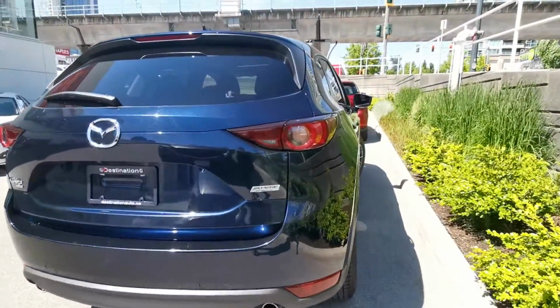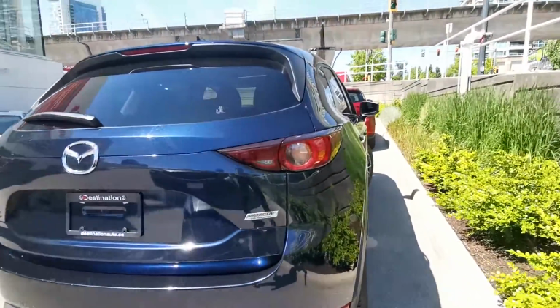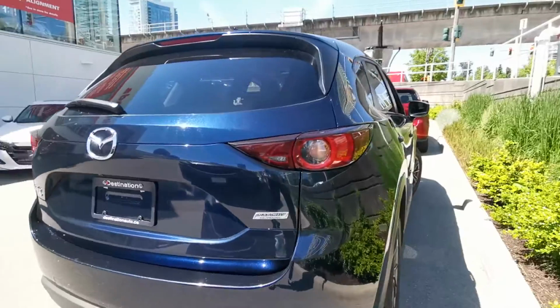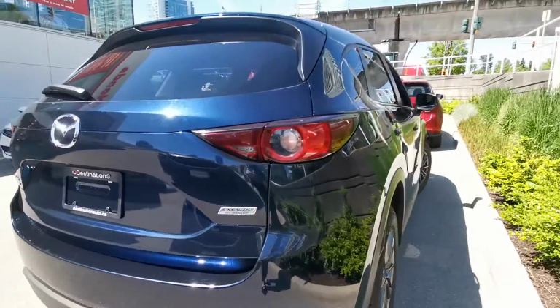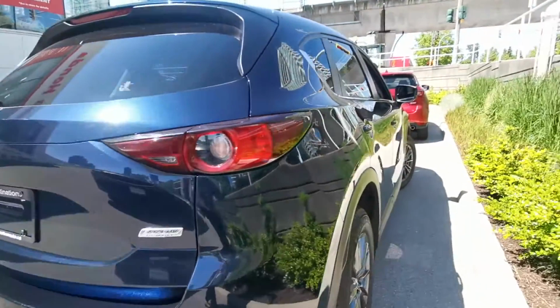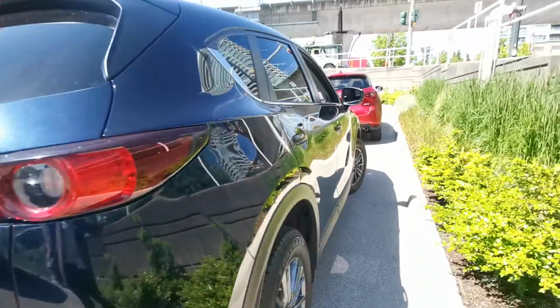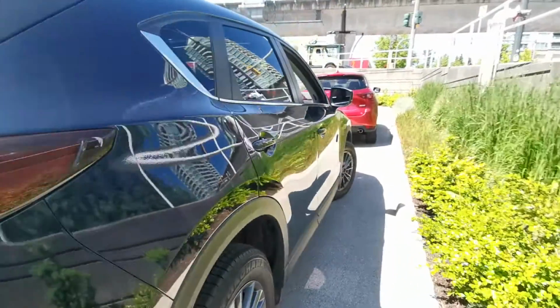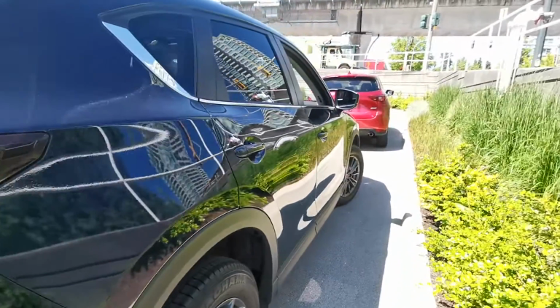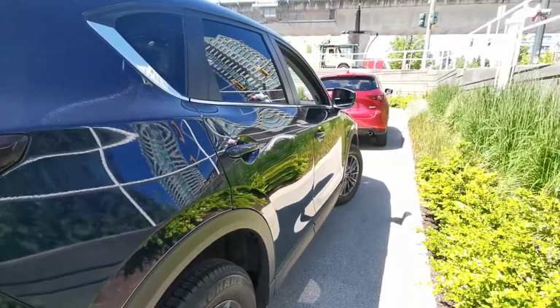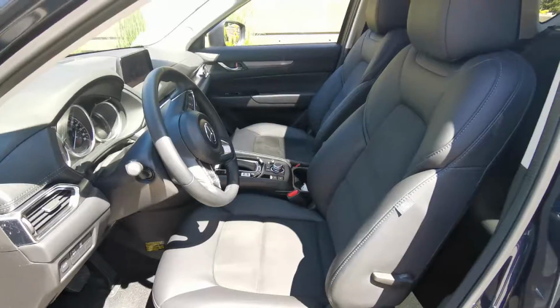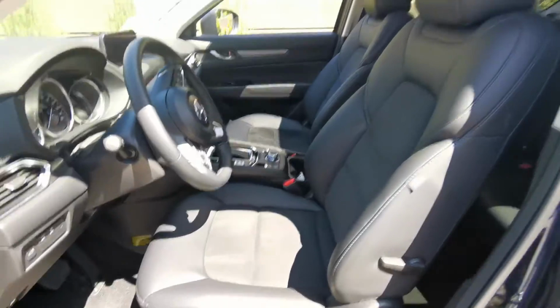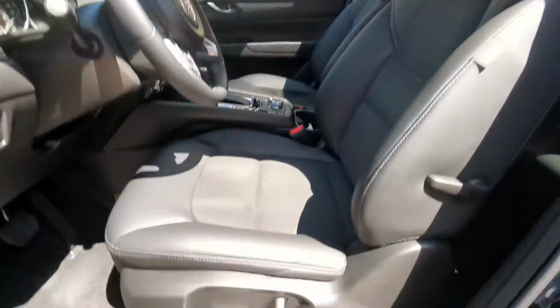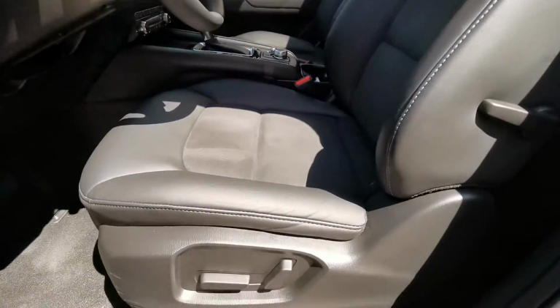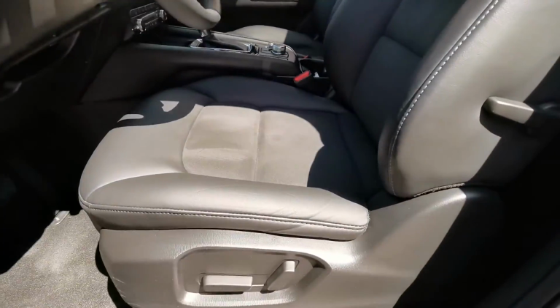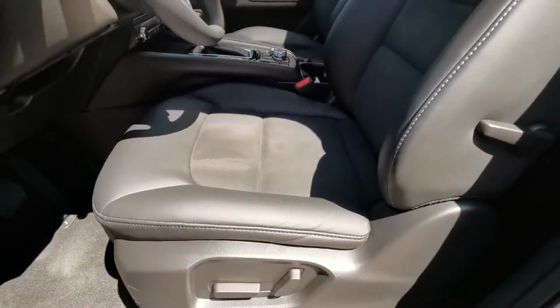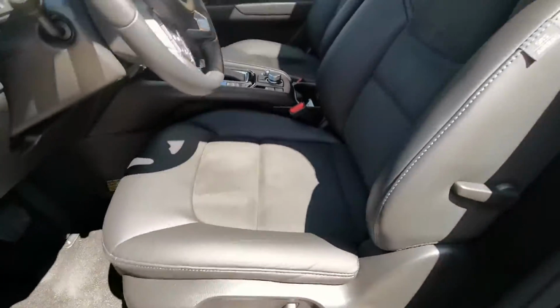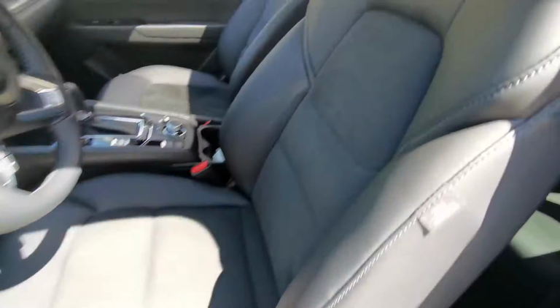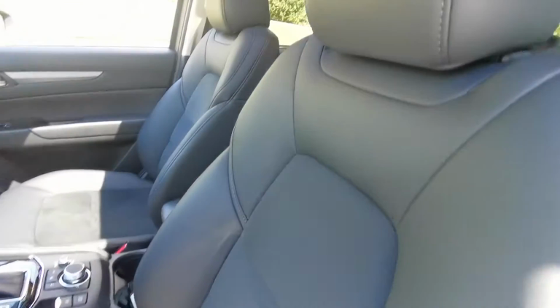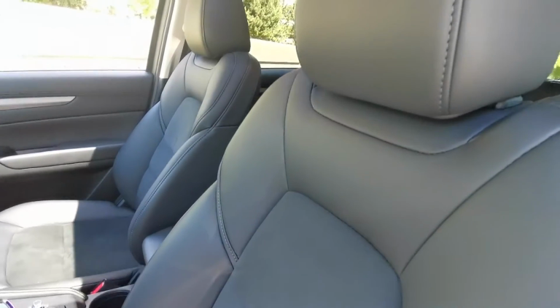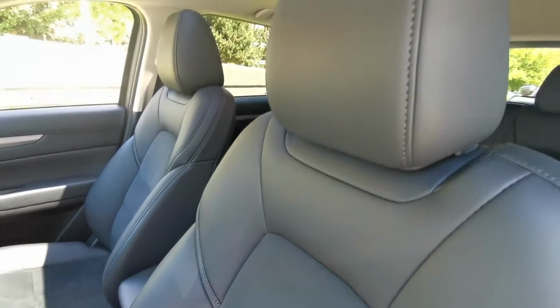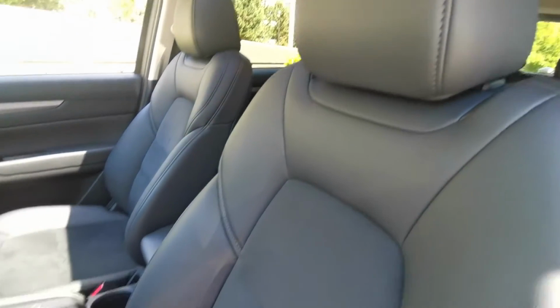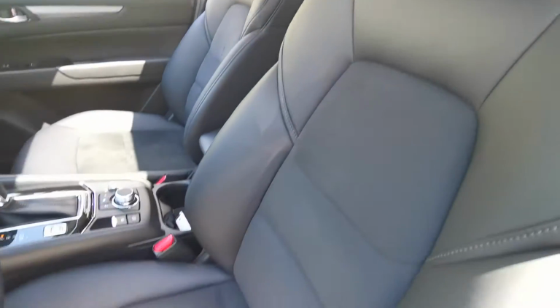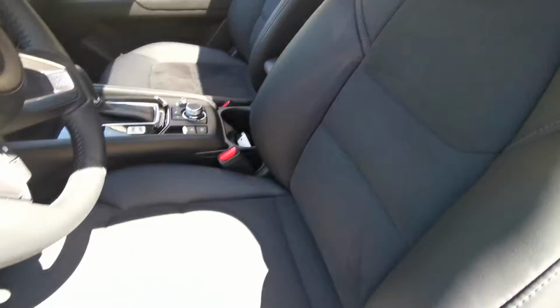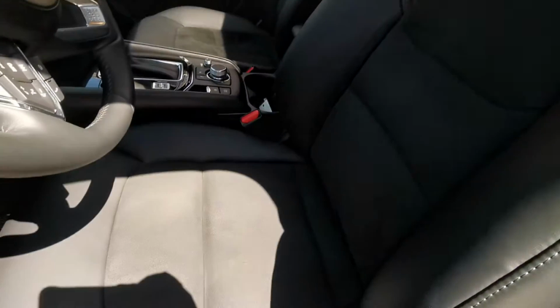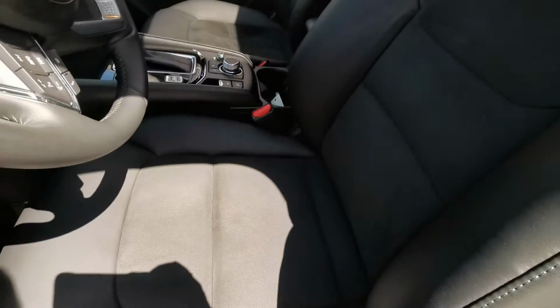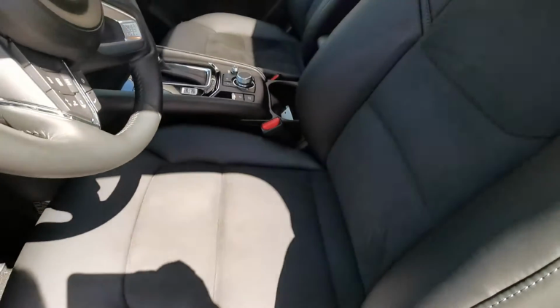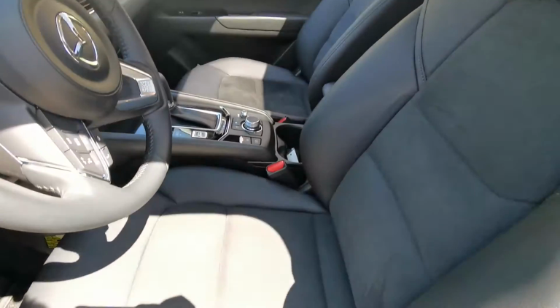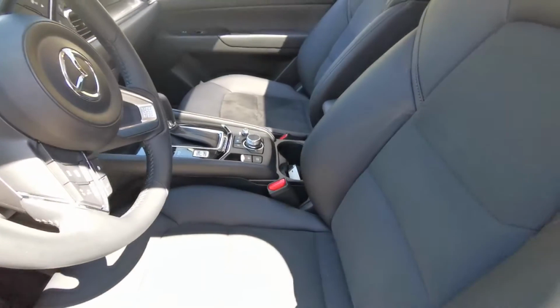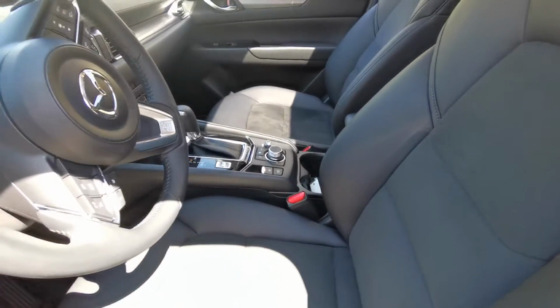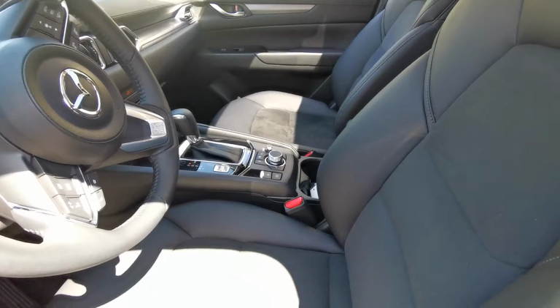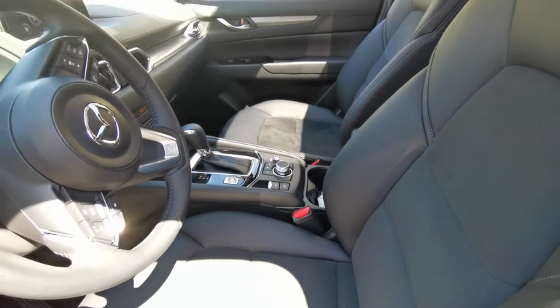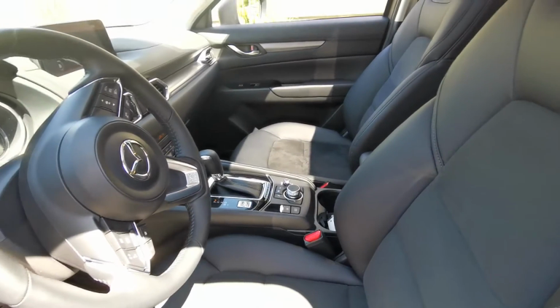It comes with a backup camera and it's all-wheel drive. The power seat is leather and fabric combined, and it's very spongy and supportive.